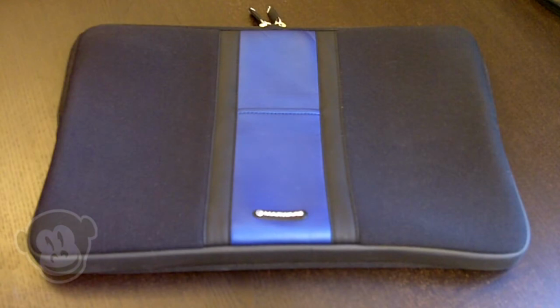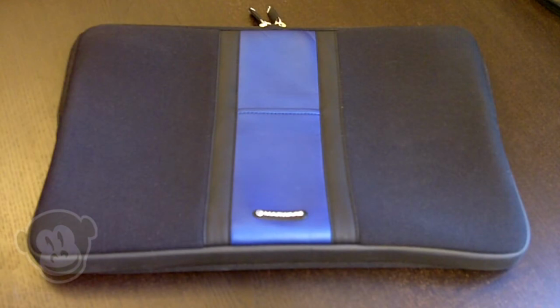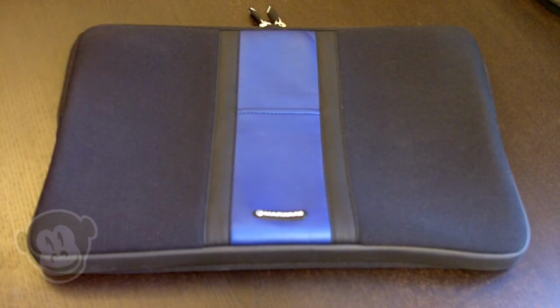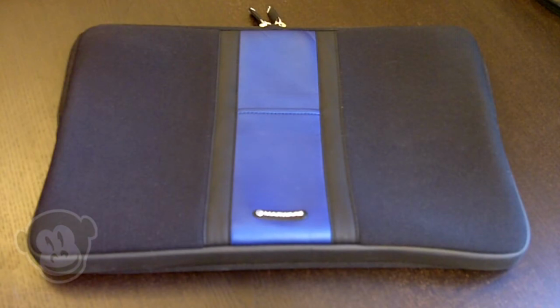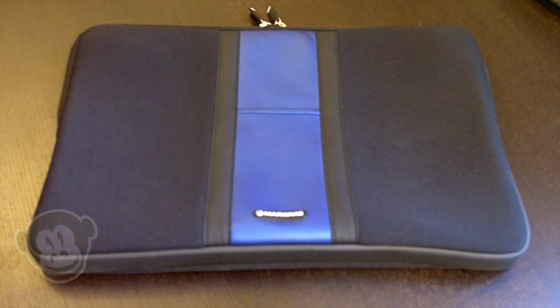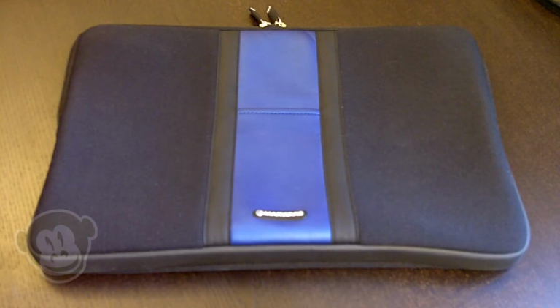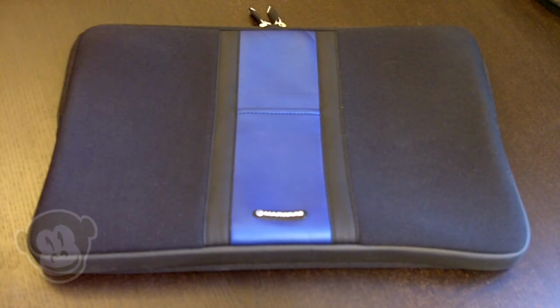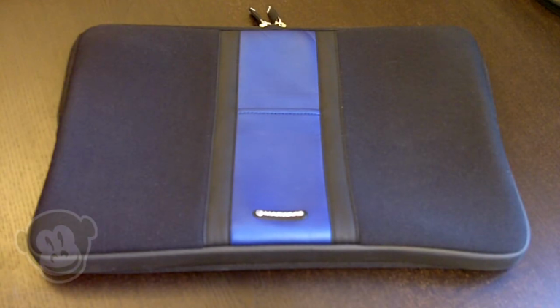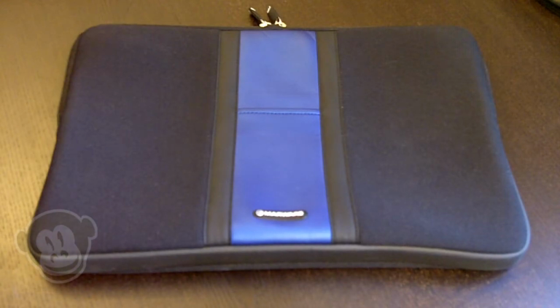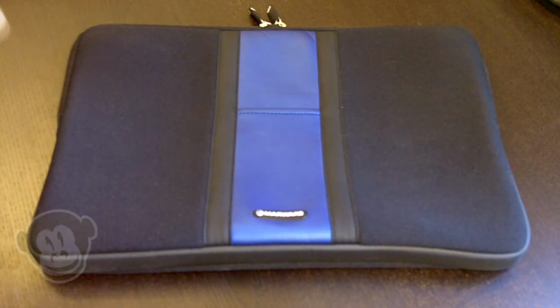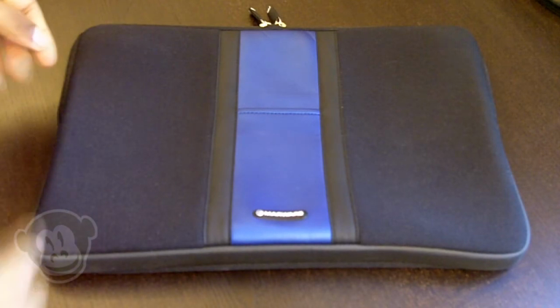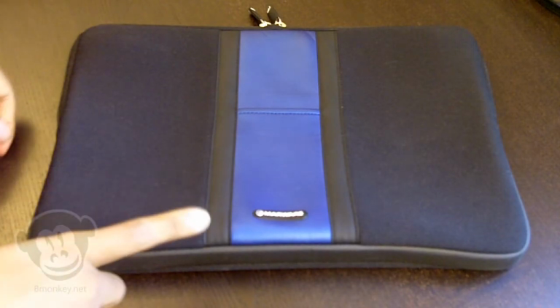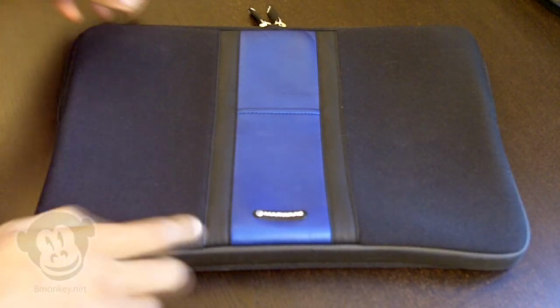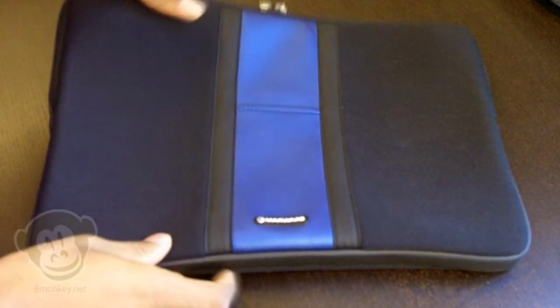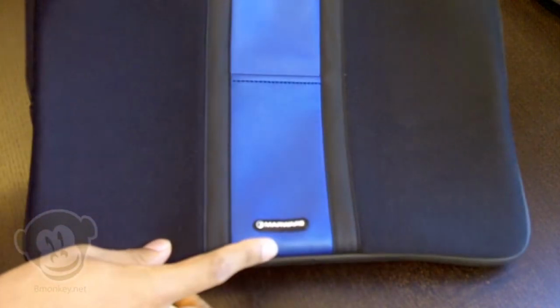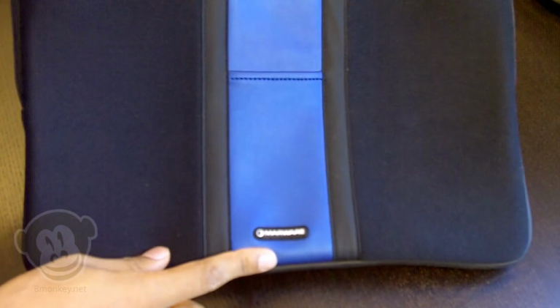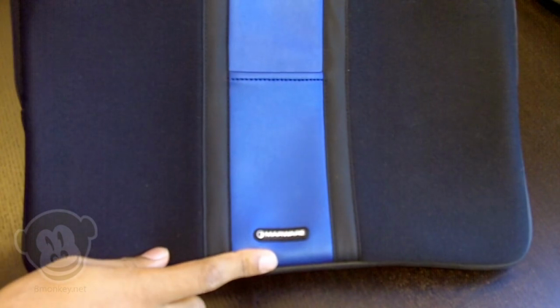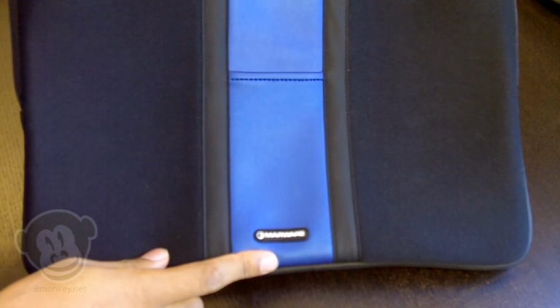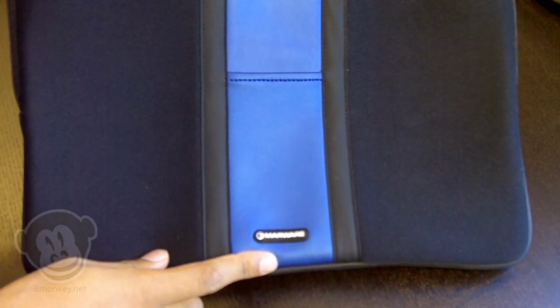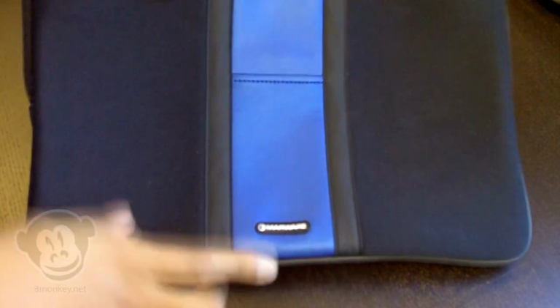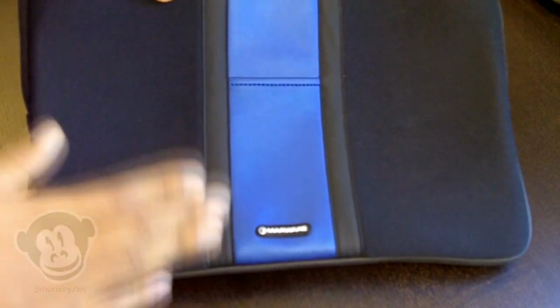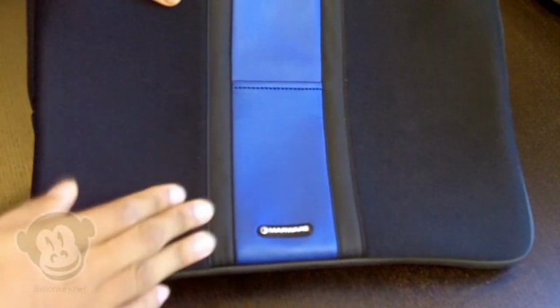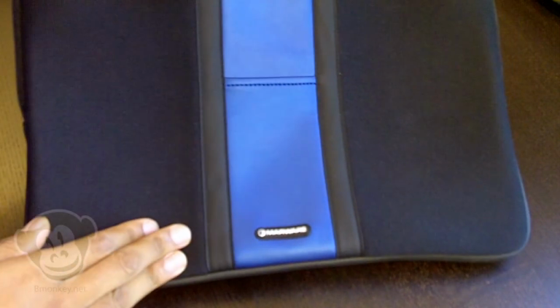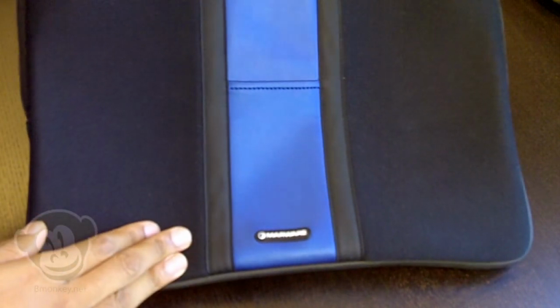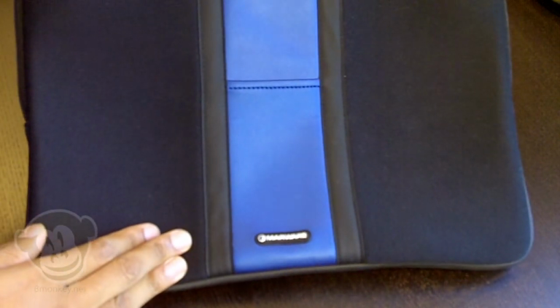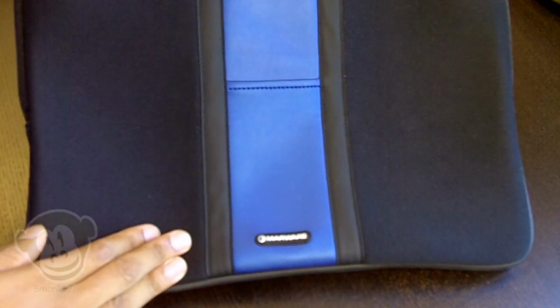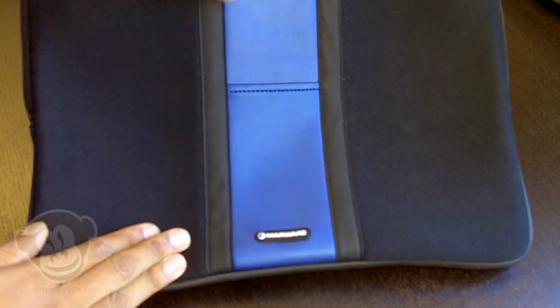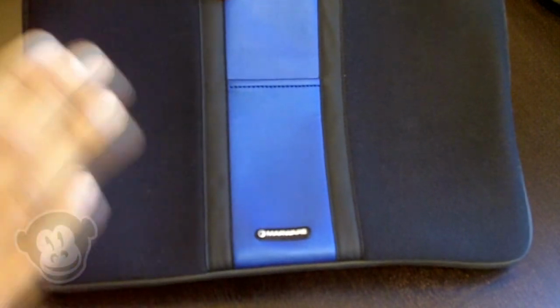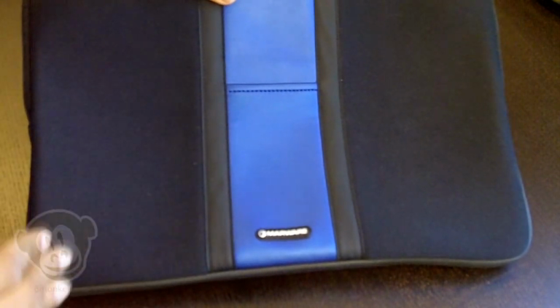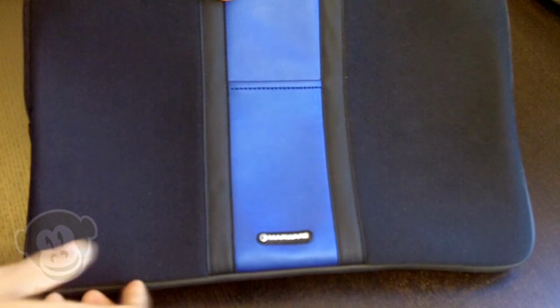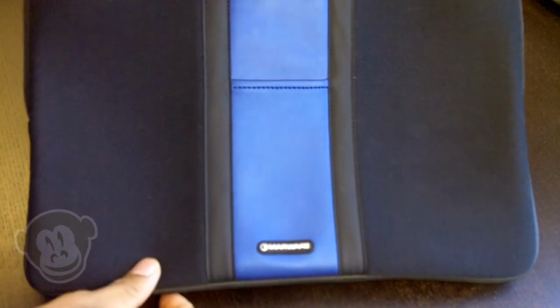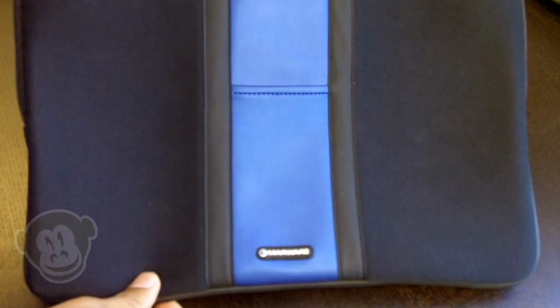Hey guys, this is James with Budget Monkey at bmonkey.net. I'm going to do a full review on these Marware Portfolio Sleeves. I wanted to cover some real good highlights about these because my previous video was pretty short and brief.